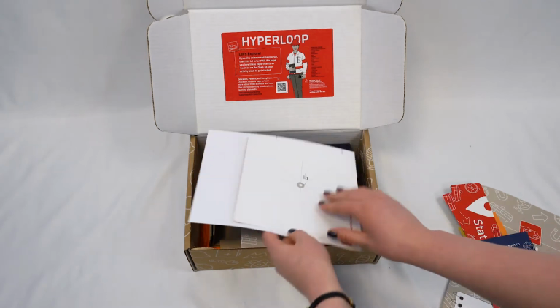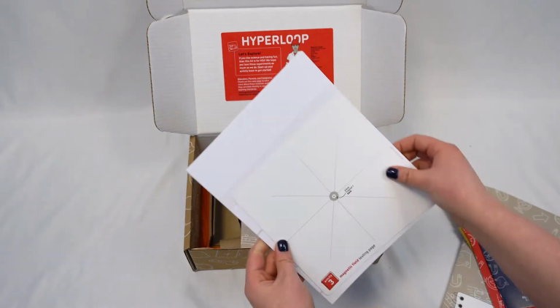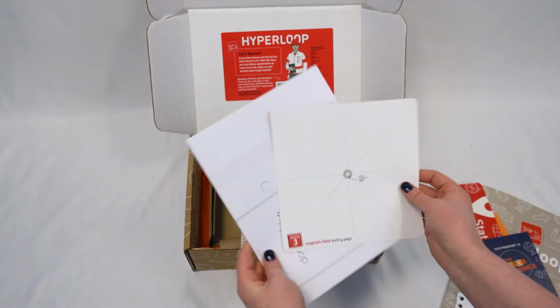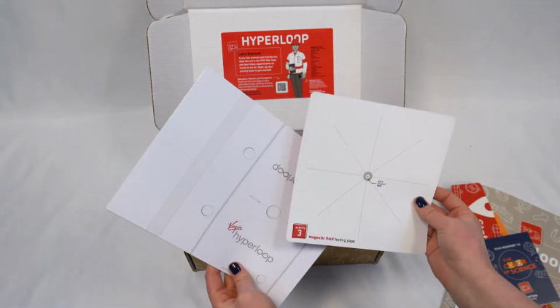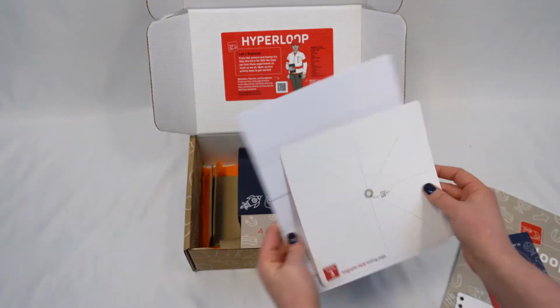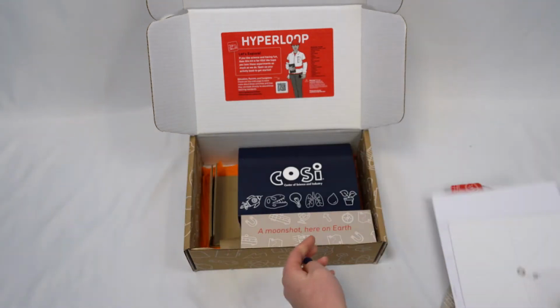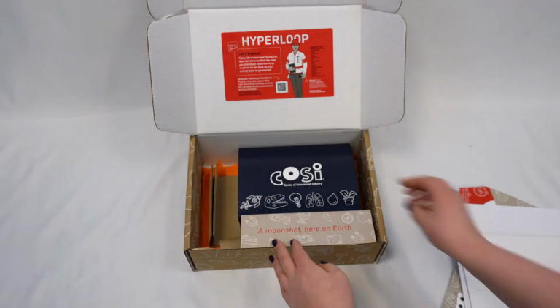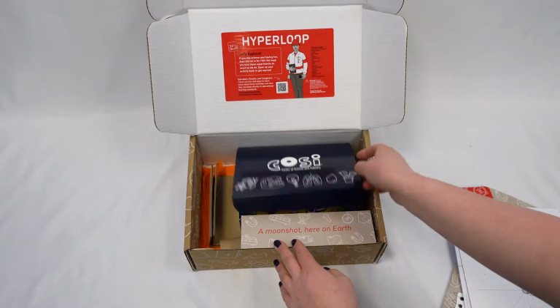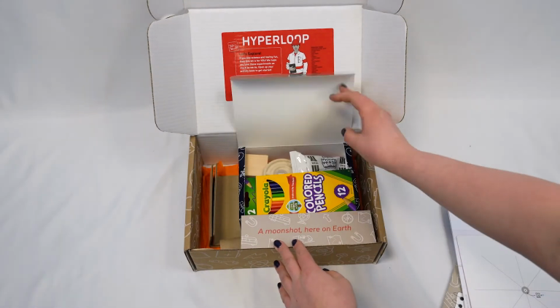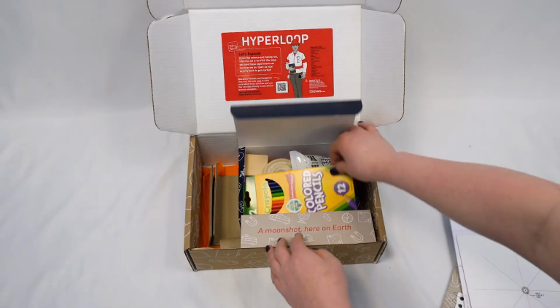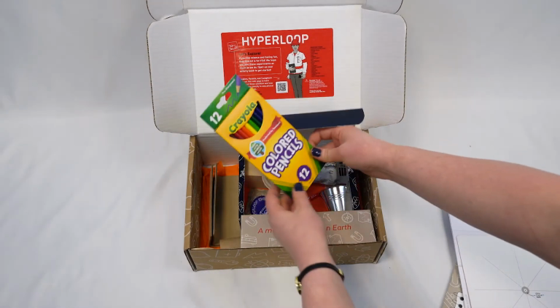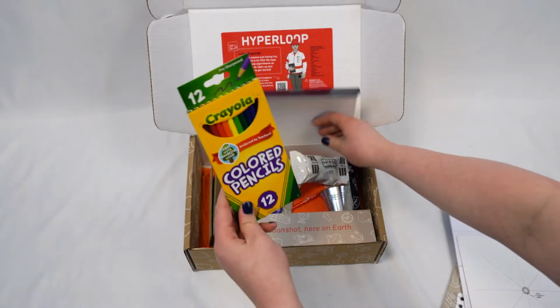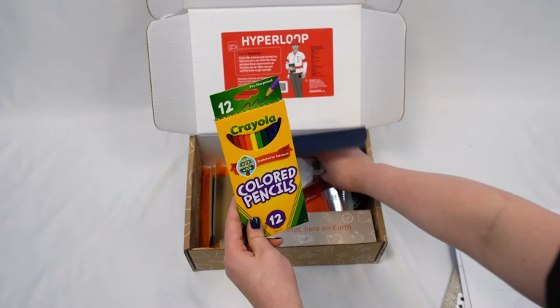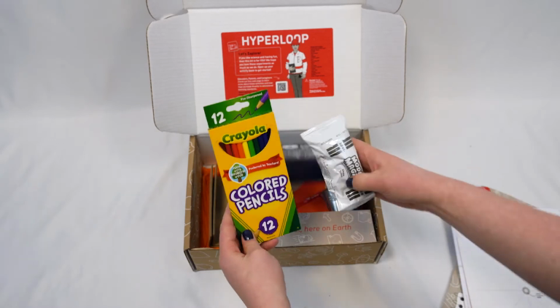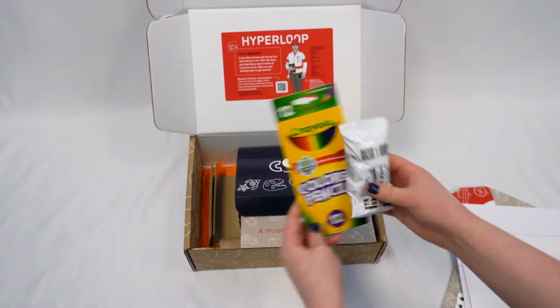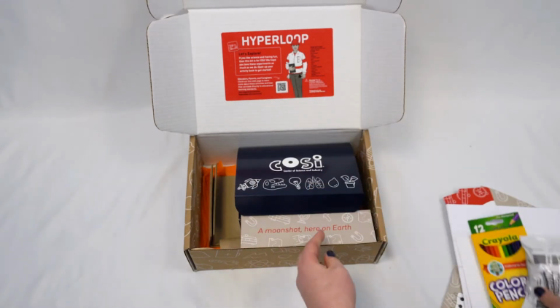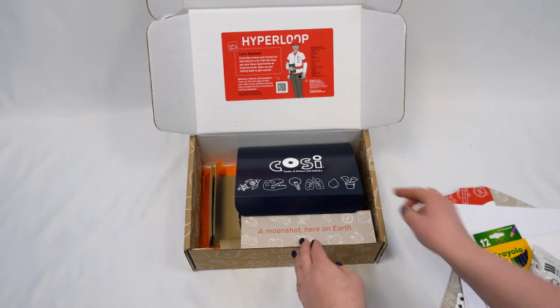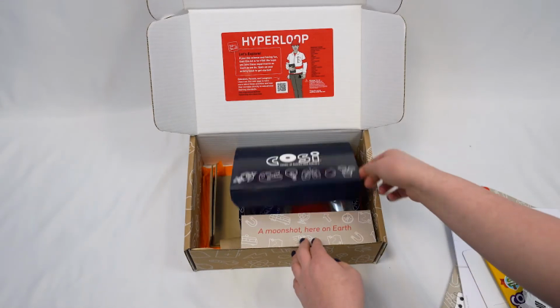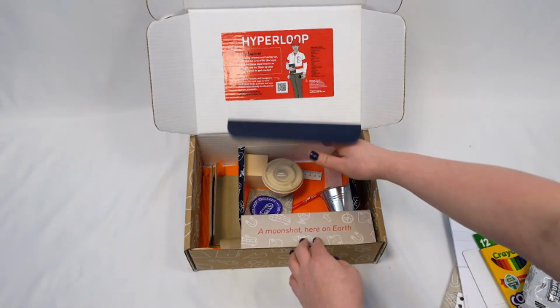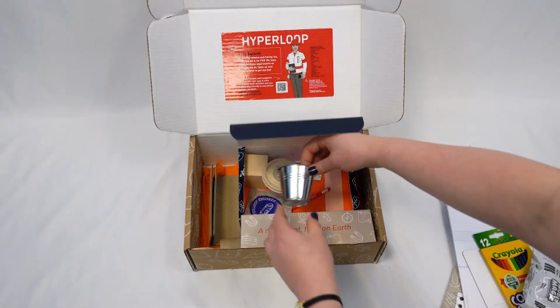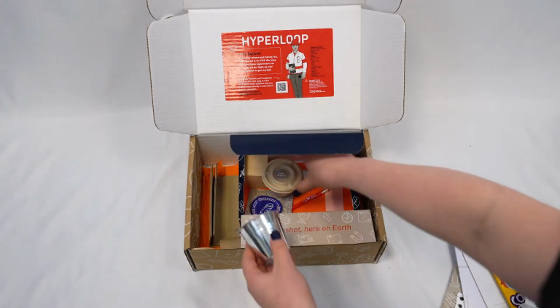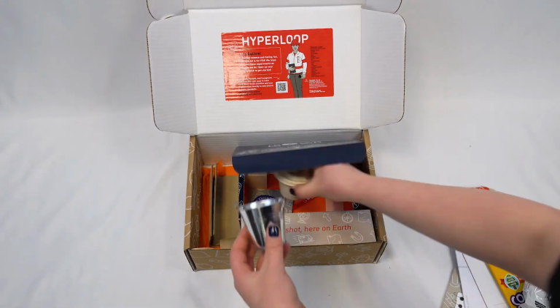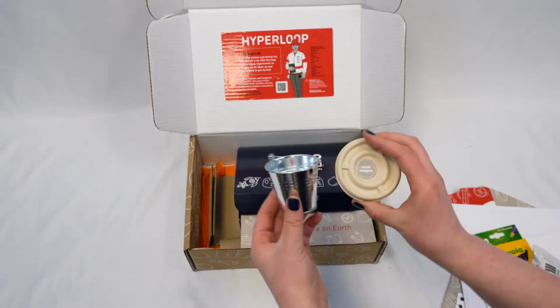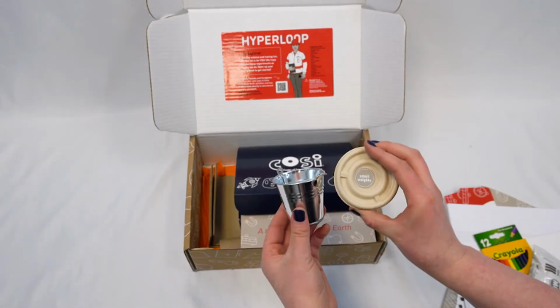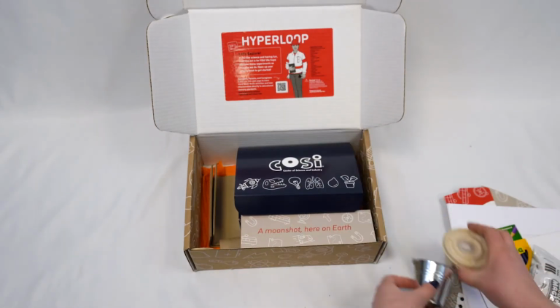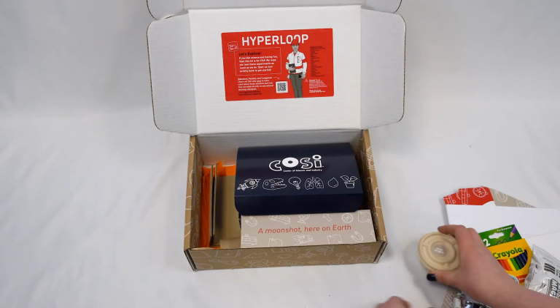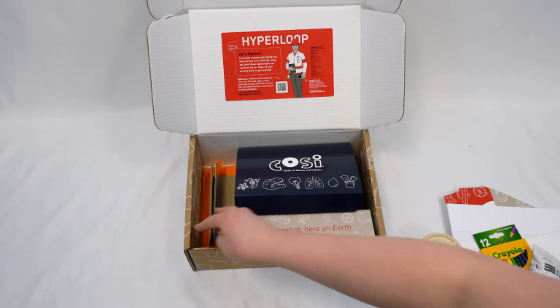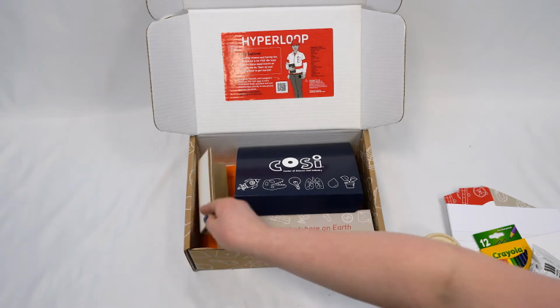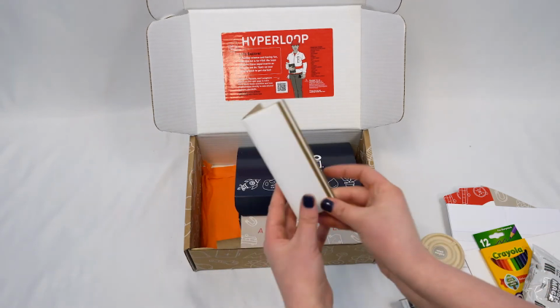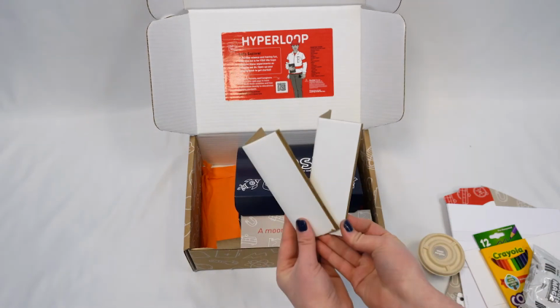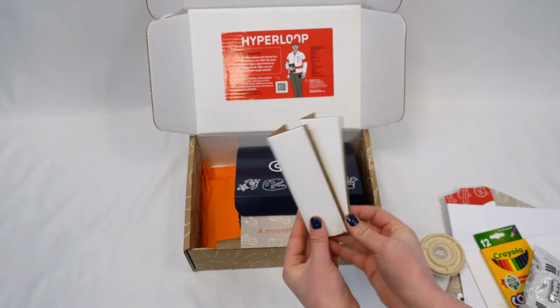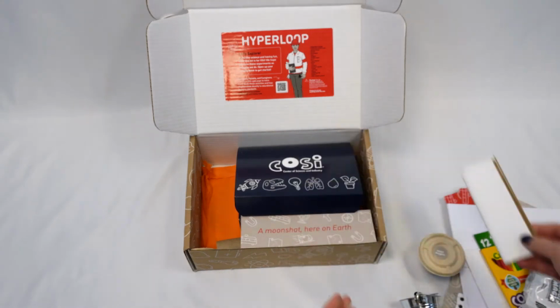This kit is perfect for kids in grades four through eight. Included, you will find all of the instructions, links to videos, a collectible patch, and supplies that you need to complete science activities.